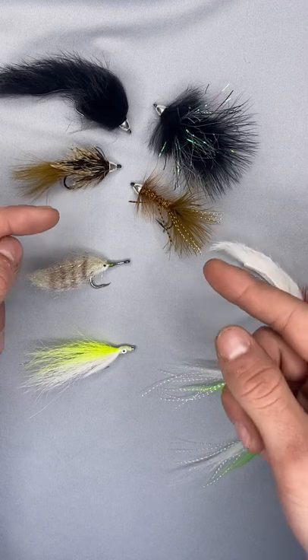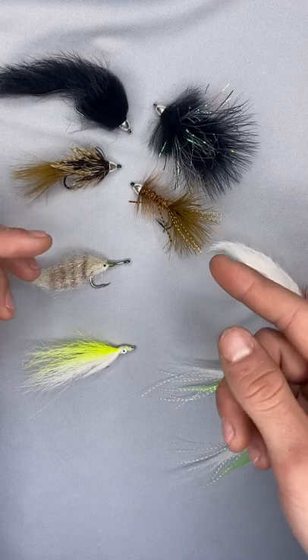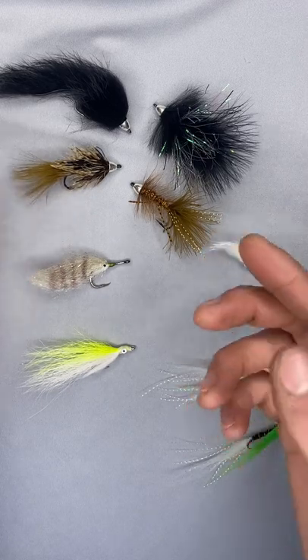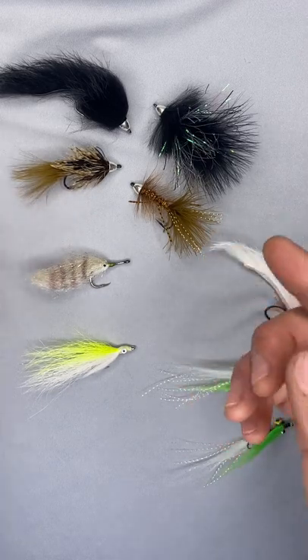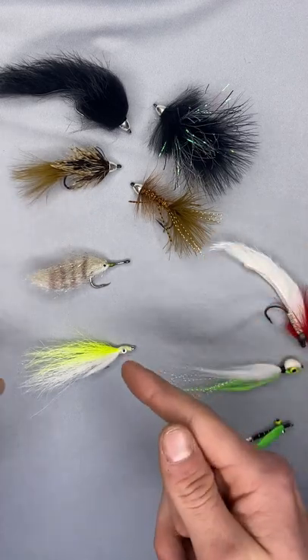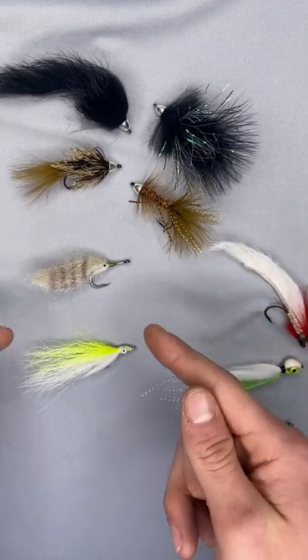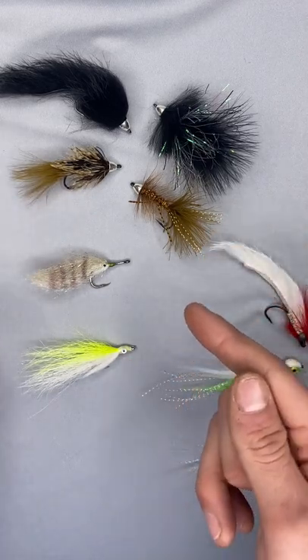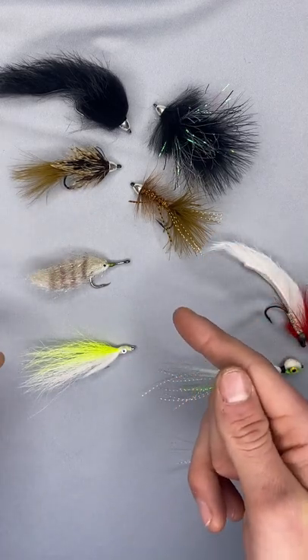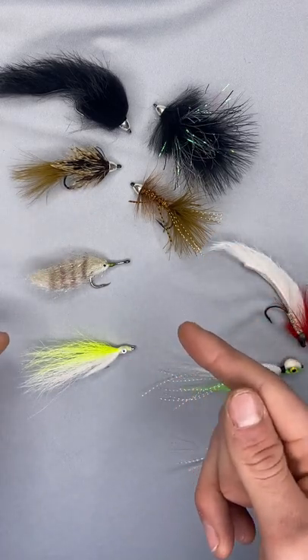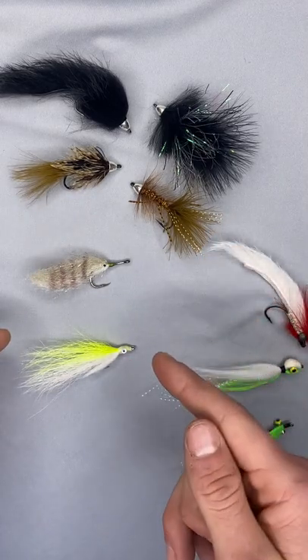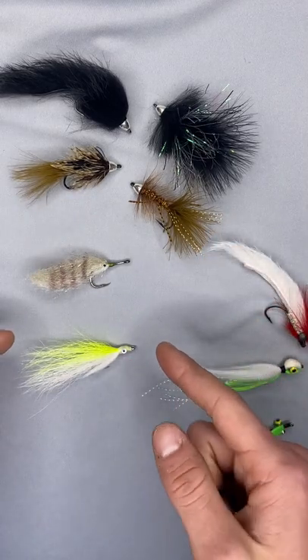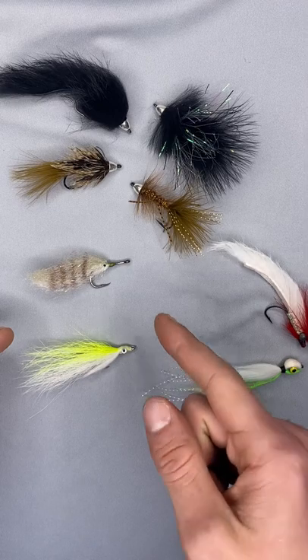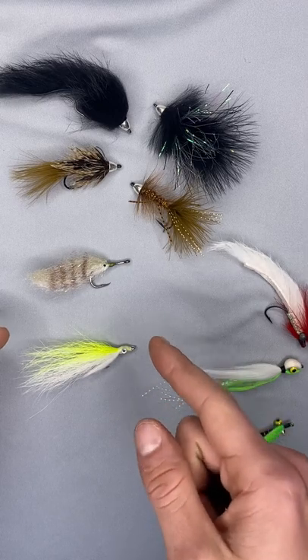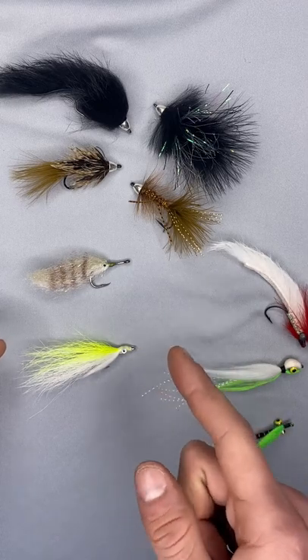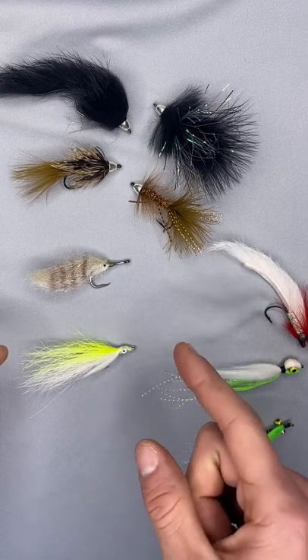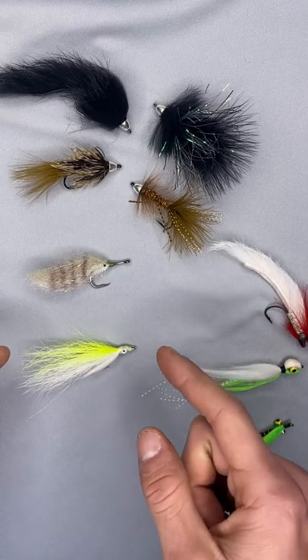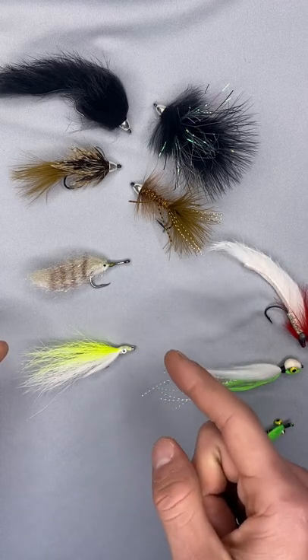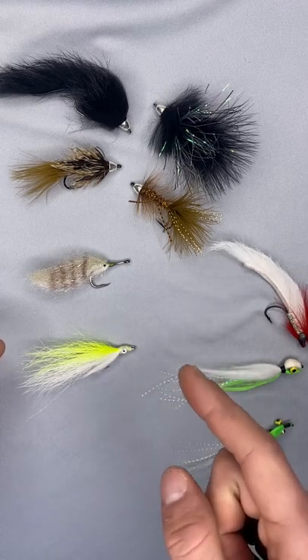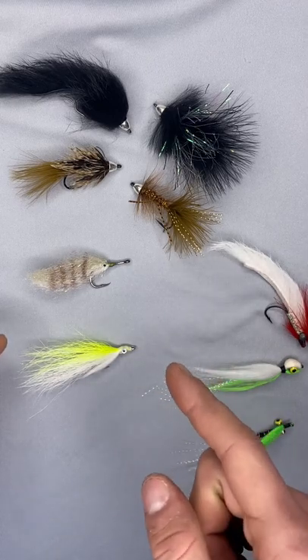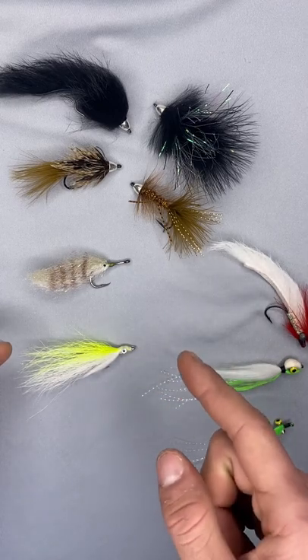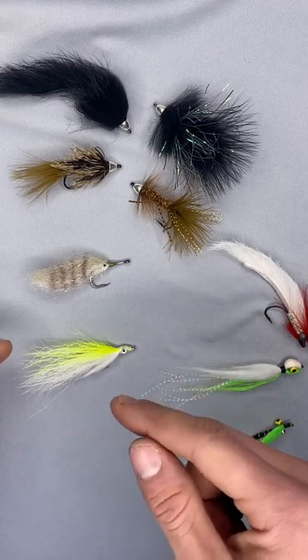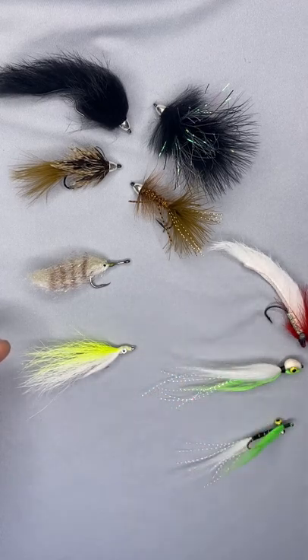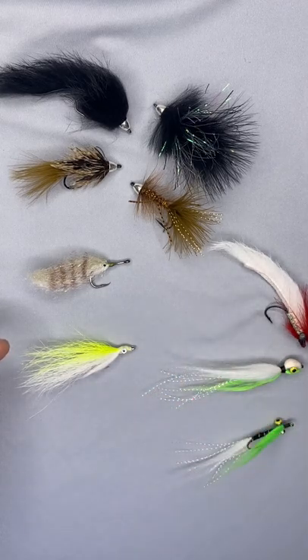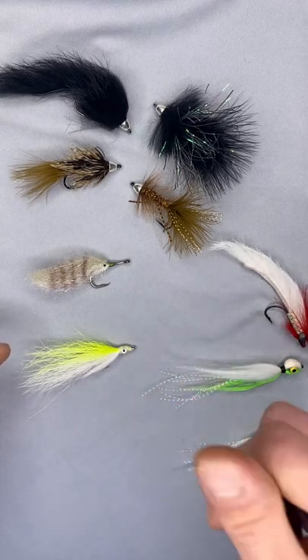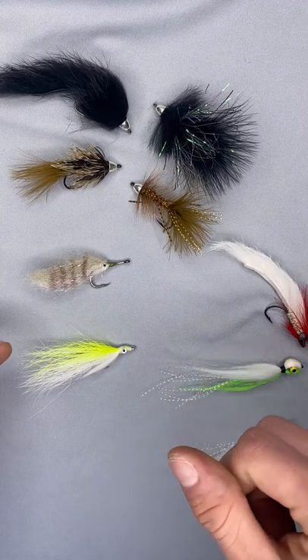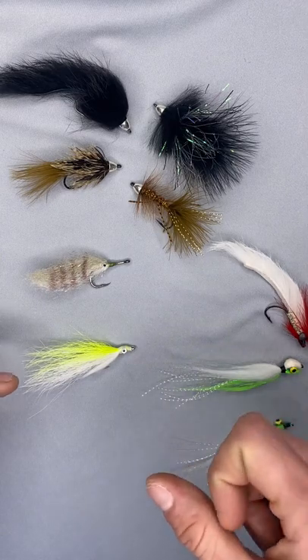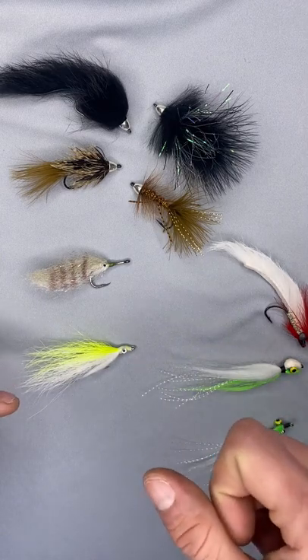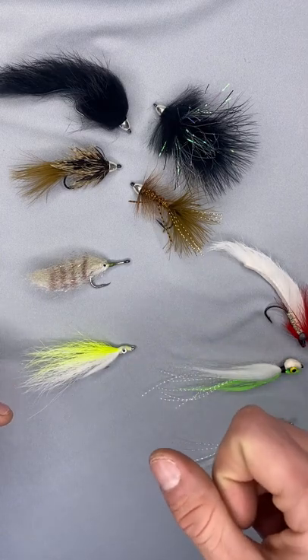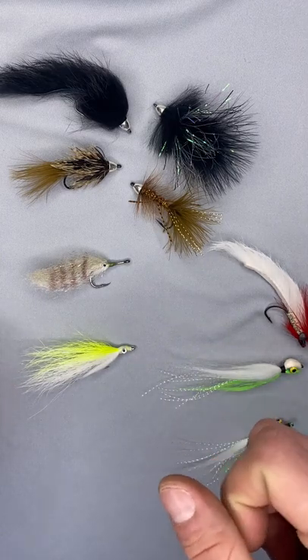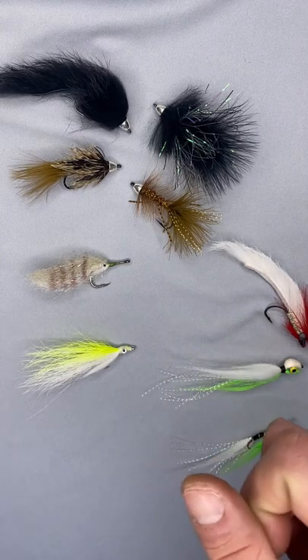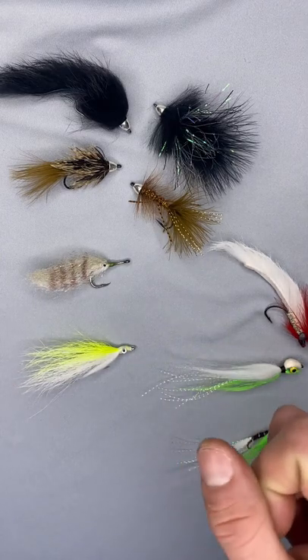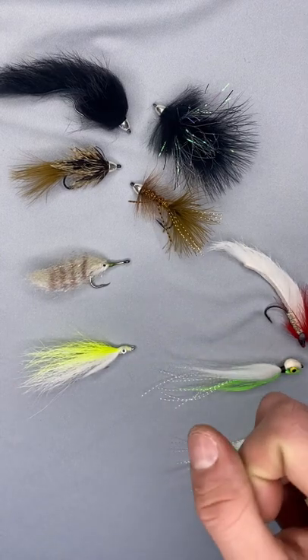And finally, unweighted flies. These are saltwater style unweighted flies. In the summertime, these can be very effective because they move a little slower in the water column — they're not going to drop right down to the bottom when you're done stripping. Very good flies.